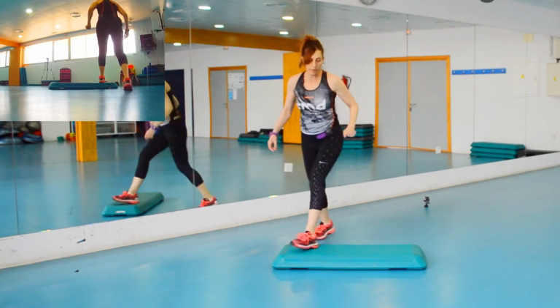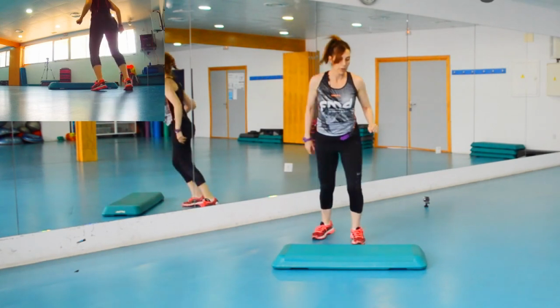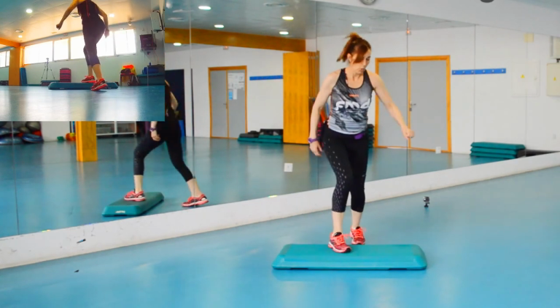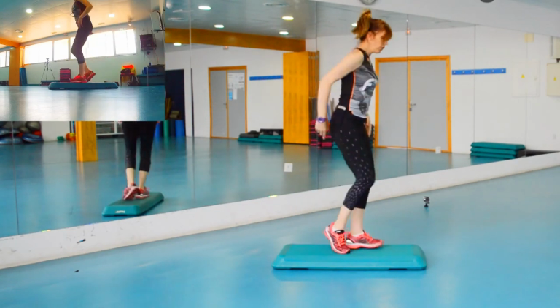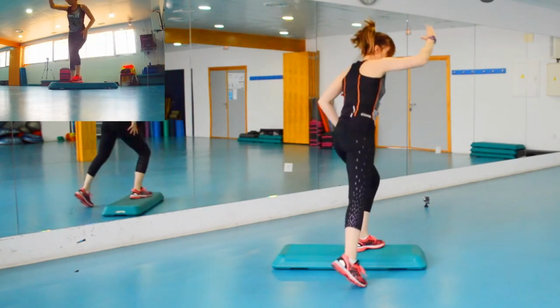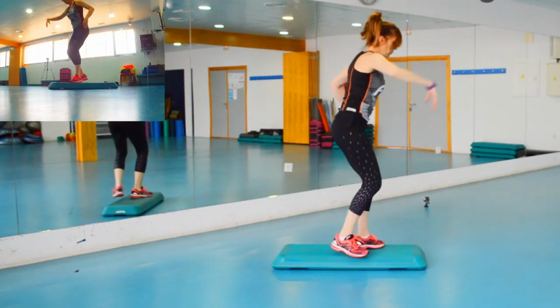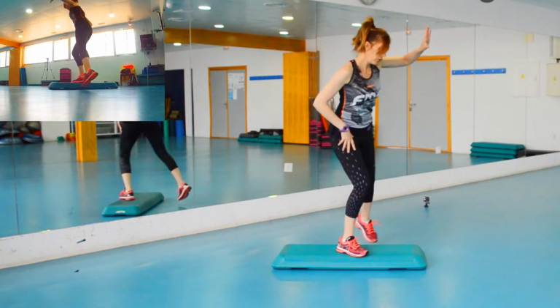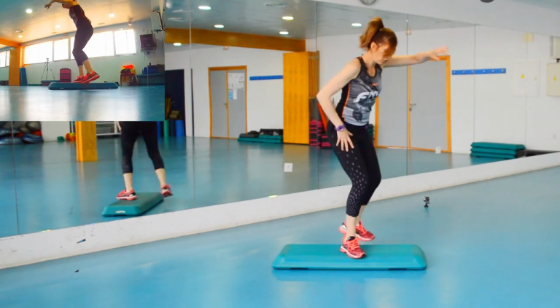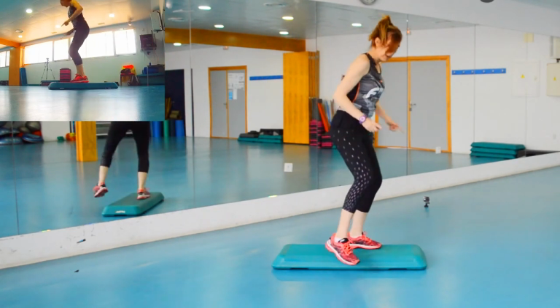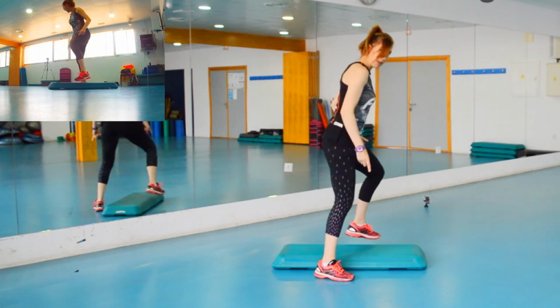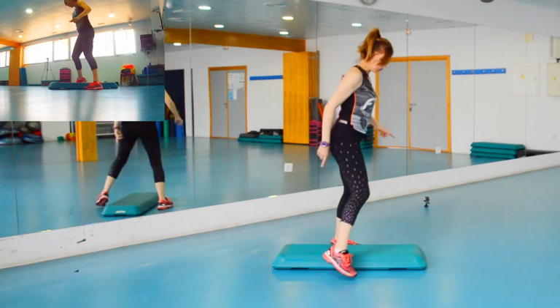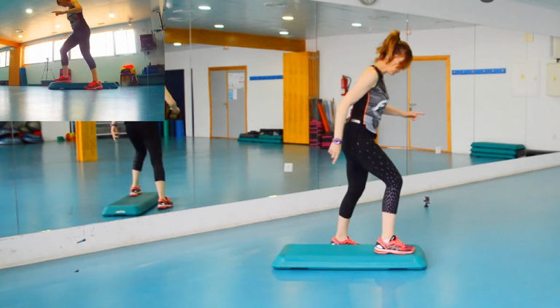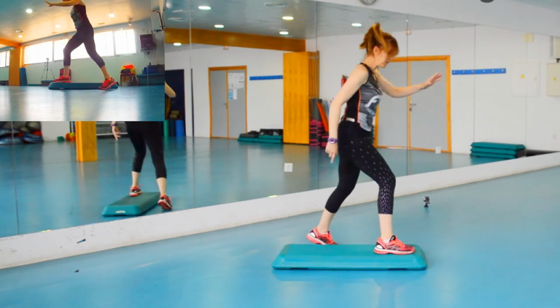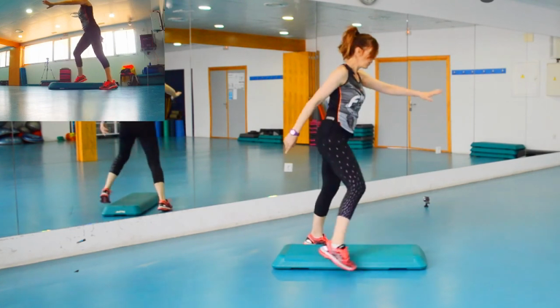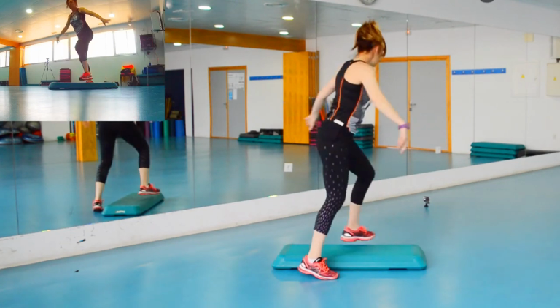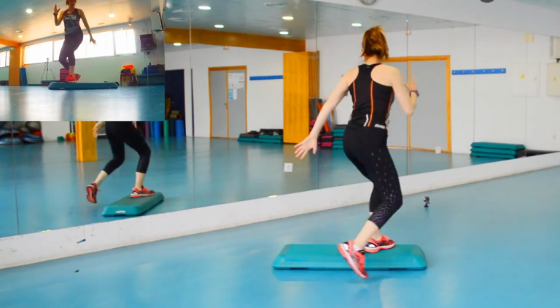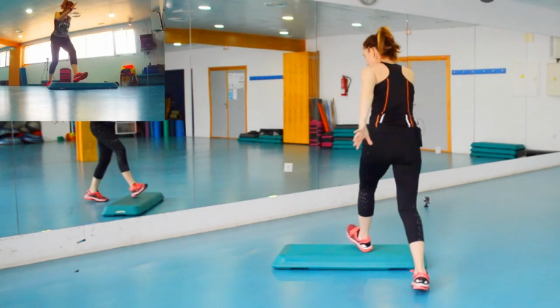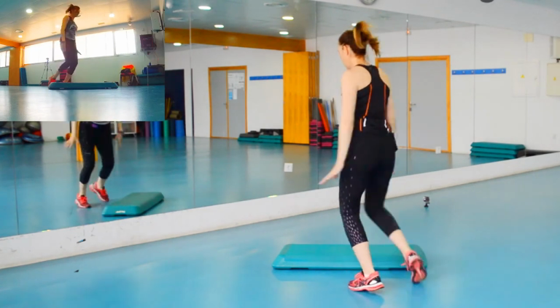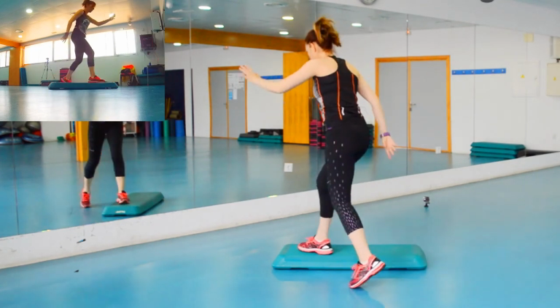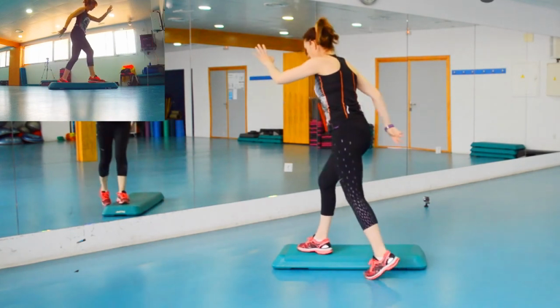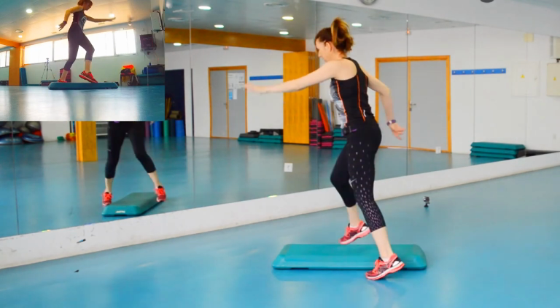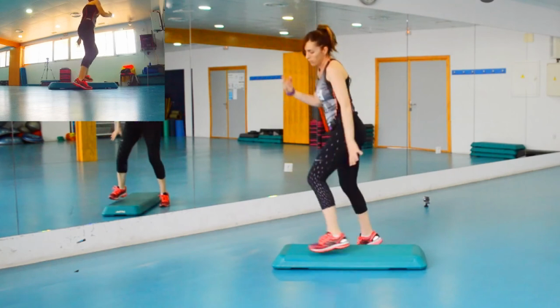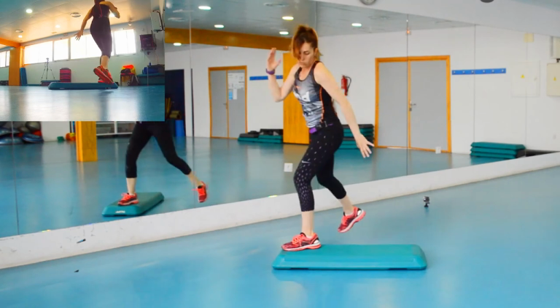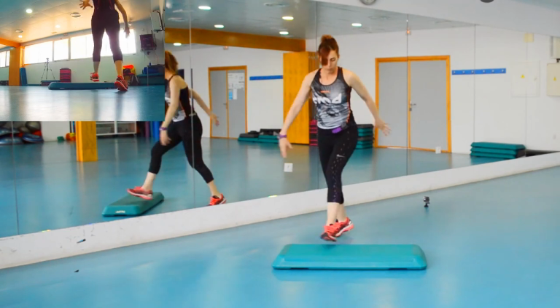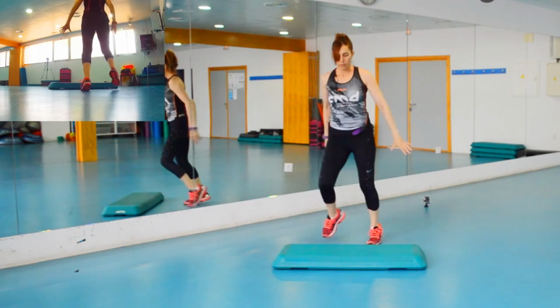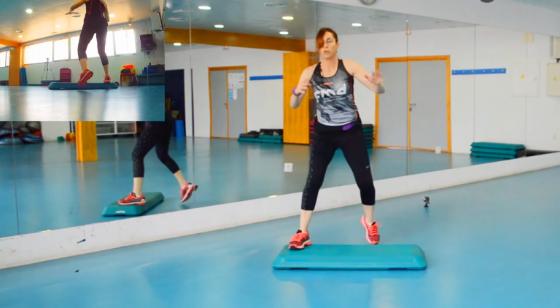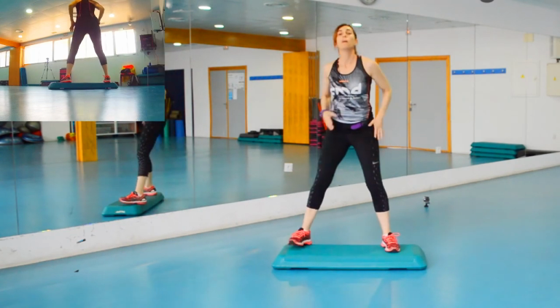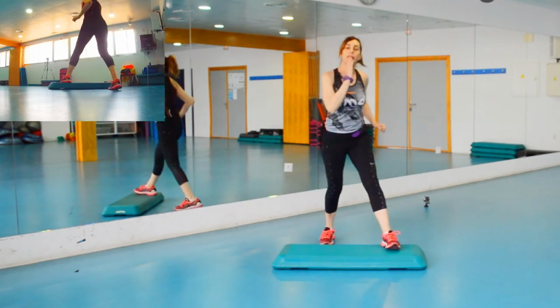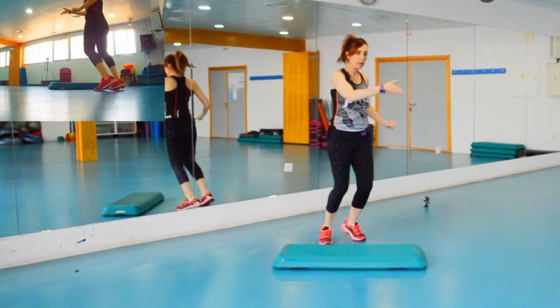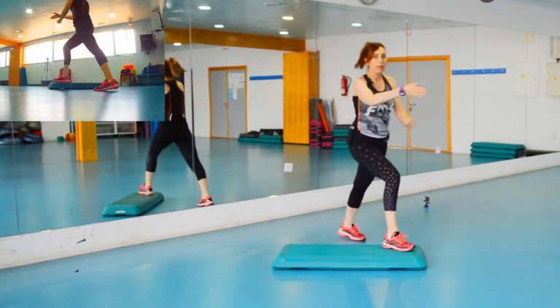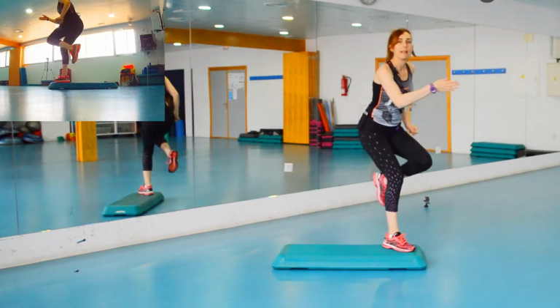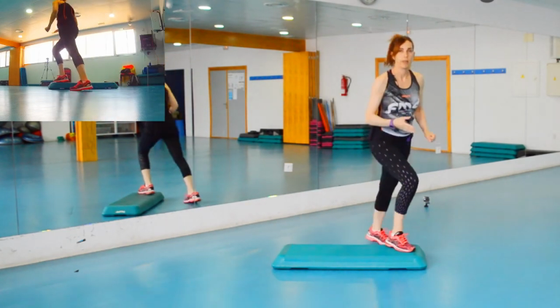Lo hago otra vez despacito para que lo veáis: uno, dos, tres, cuatro, cinco, seis — abrimos — mambito, mambito — quedo ya de espaldas al espejo — segundo mambito, tercer mambito, cuarto mambito — la V — y las rodillas. Esos mambitos, para darle más intensidad, pues se saltarían un poquito si quieres.